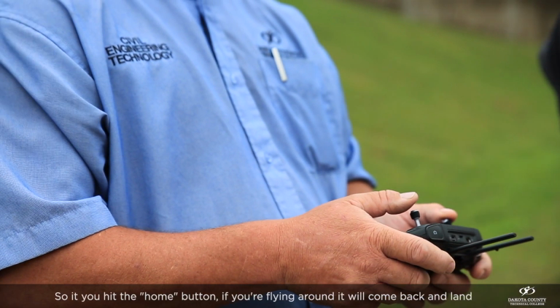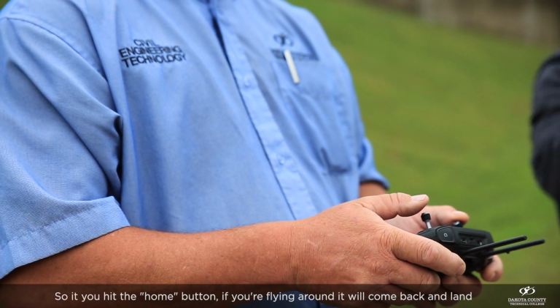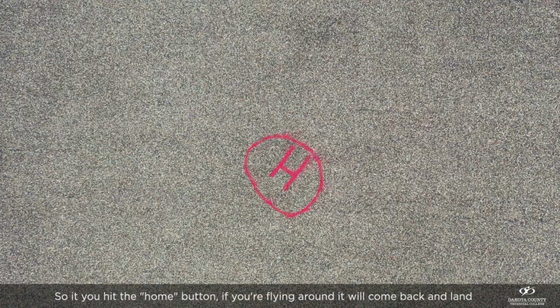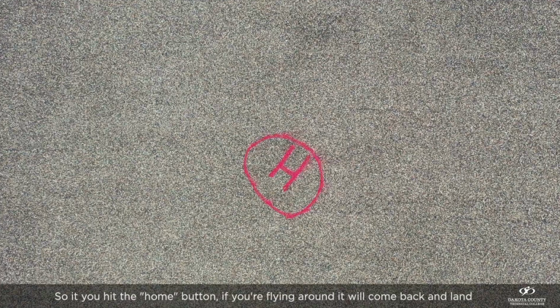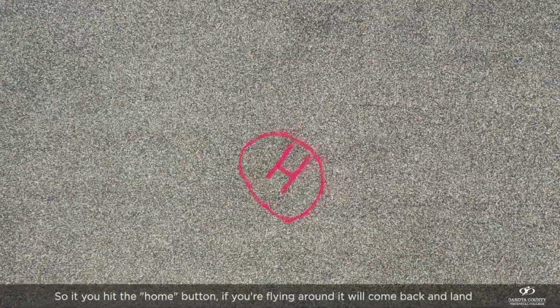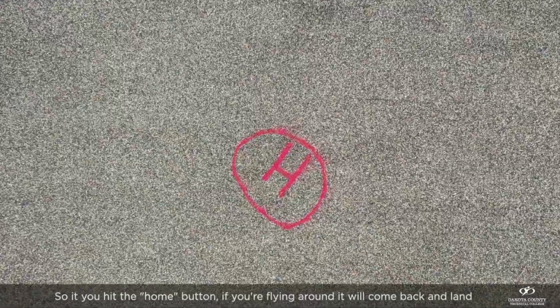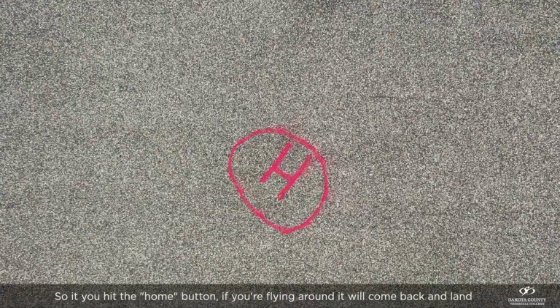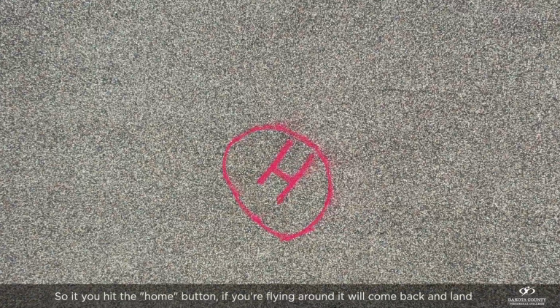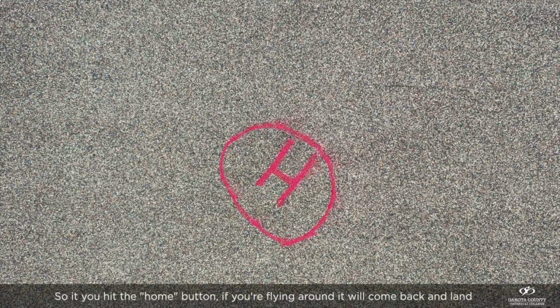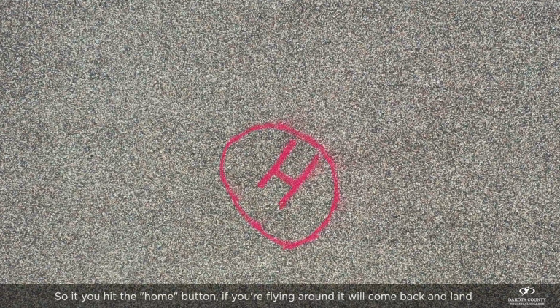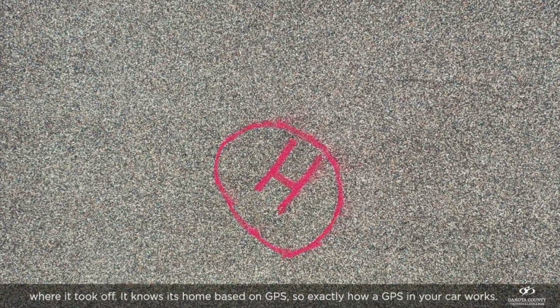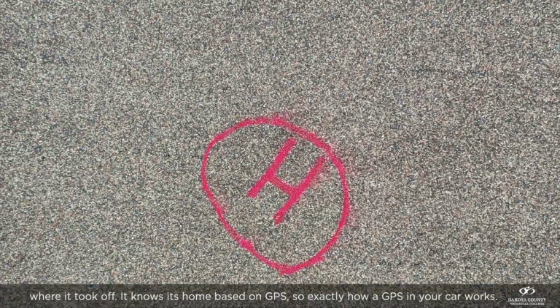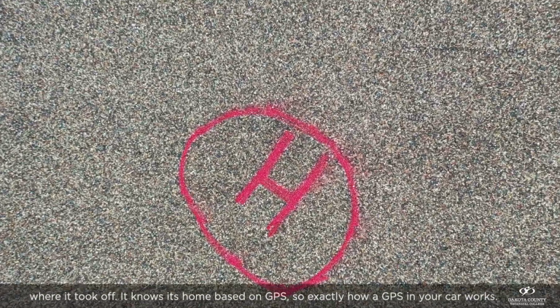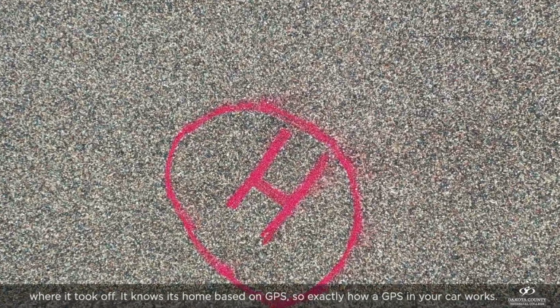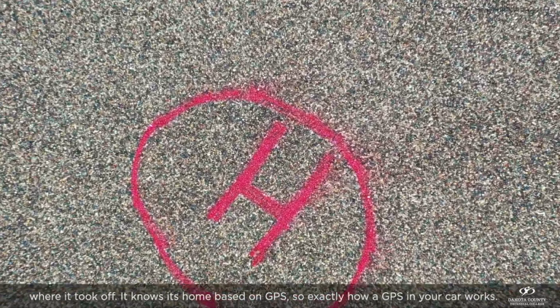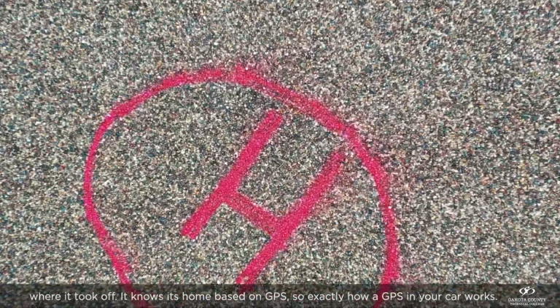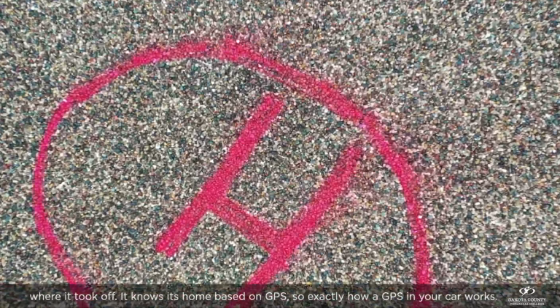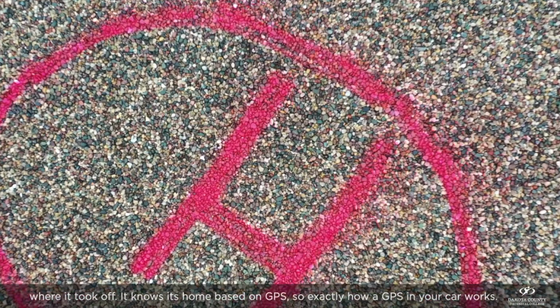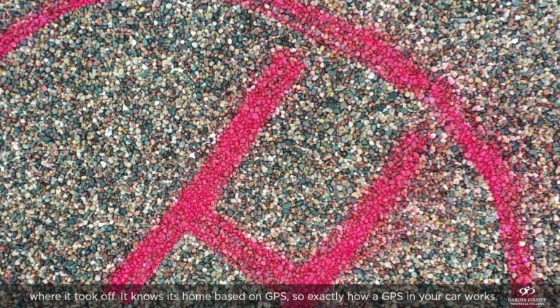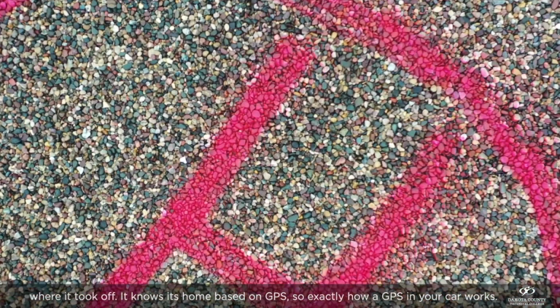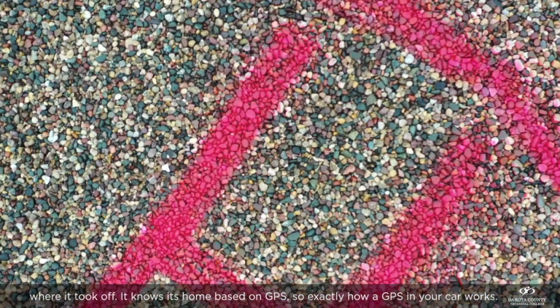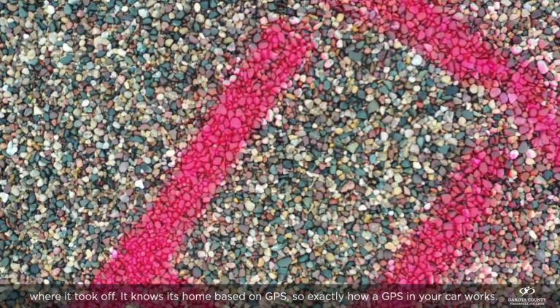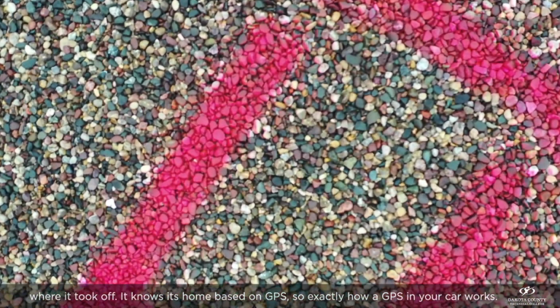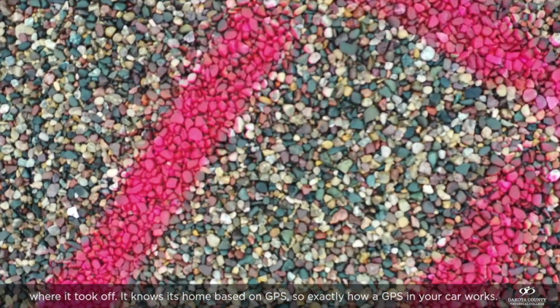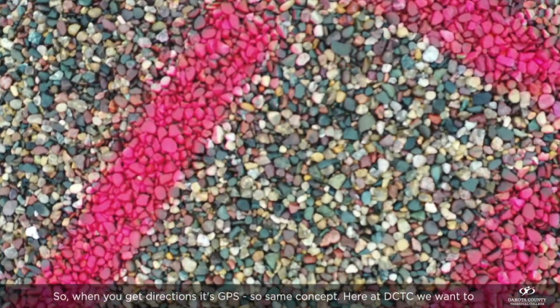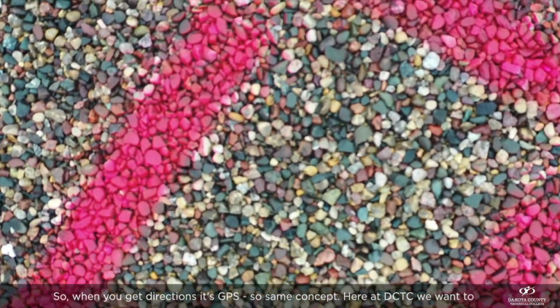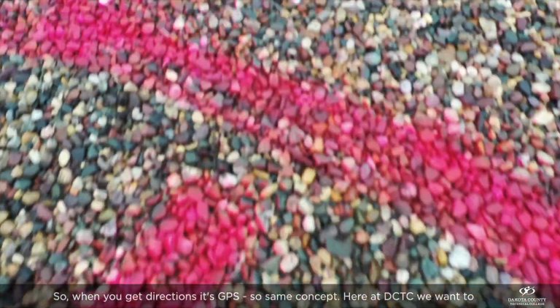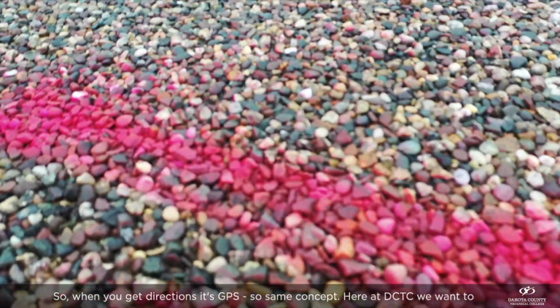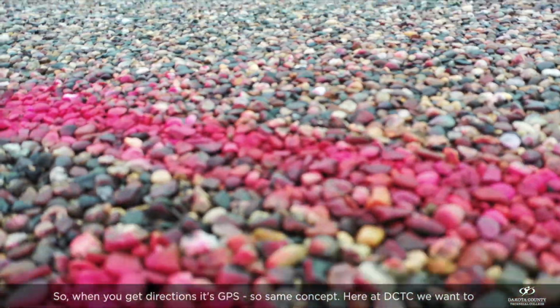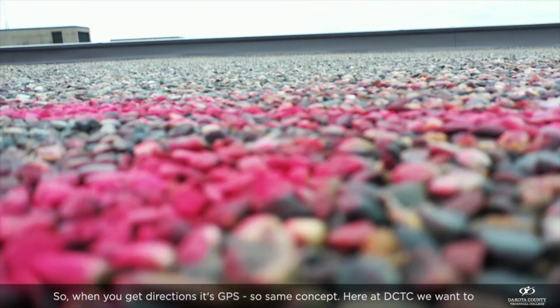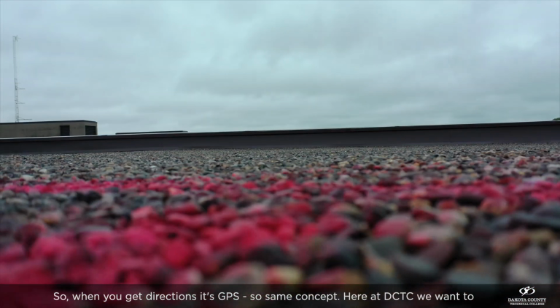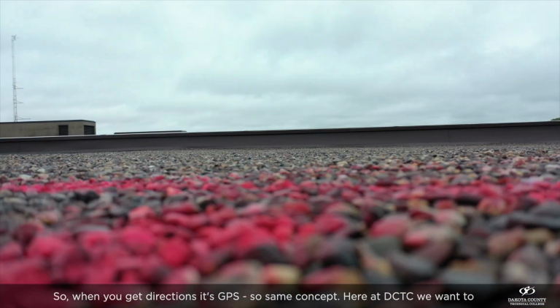So if you hit the home button while you're flying around, it'll come back and land where it took off — it knows its home based on GPS. That's exactly how GPS in your car works, like when you get directions. Same concept.